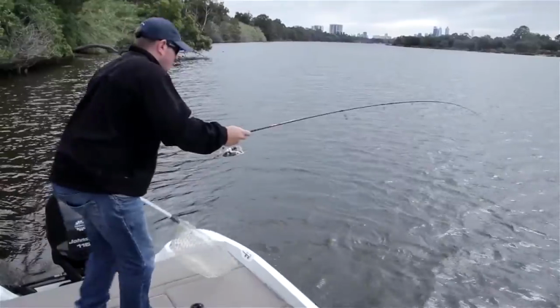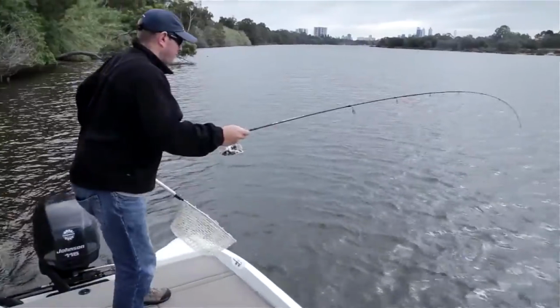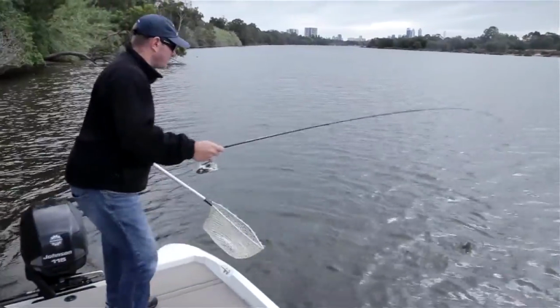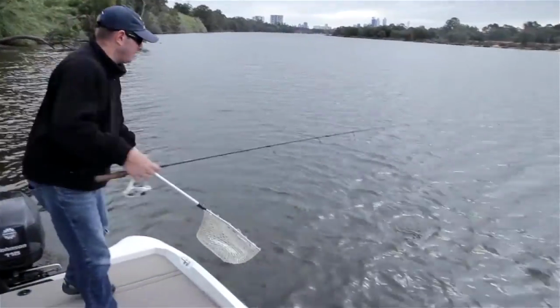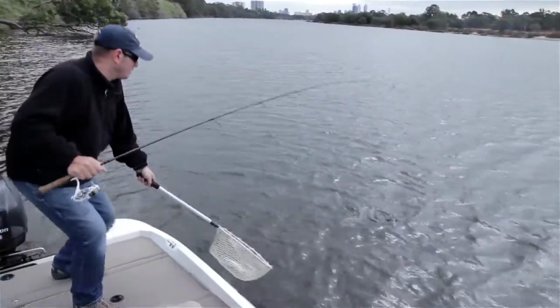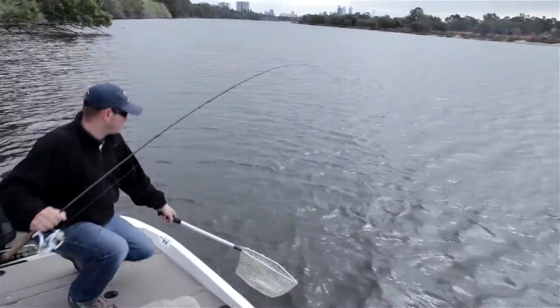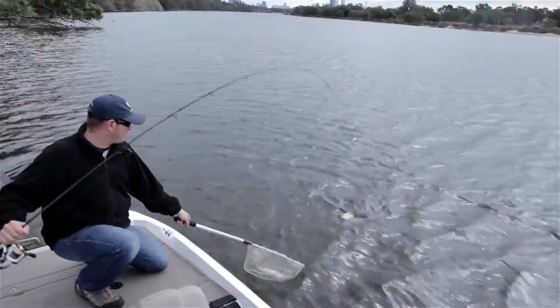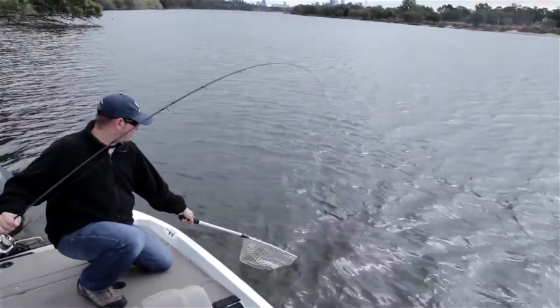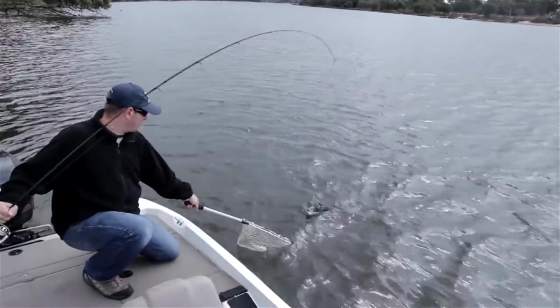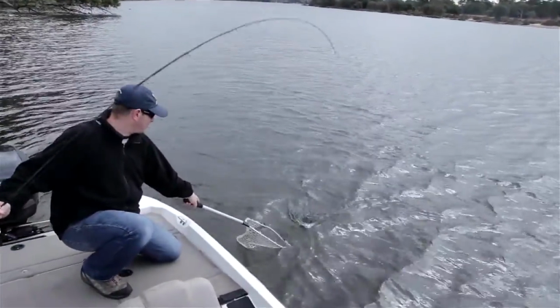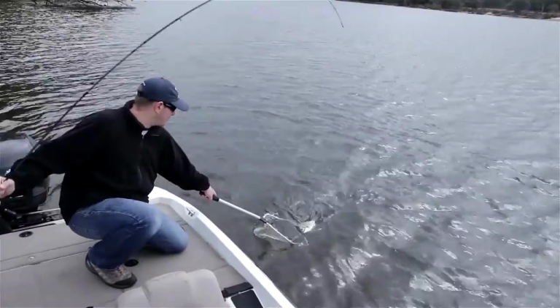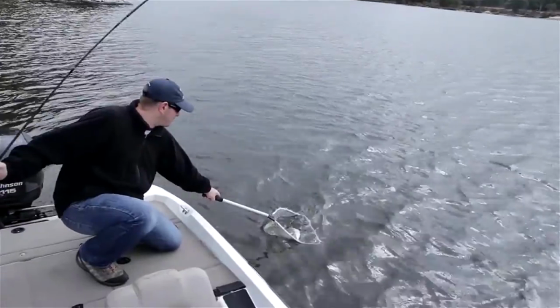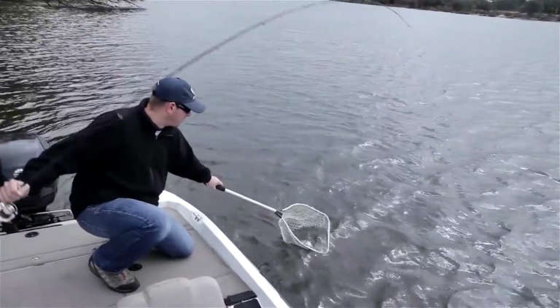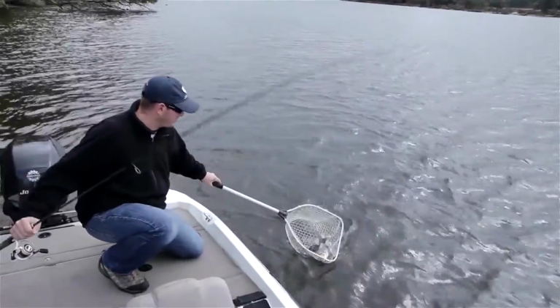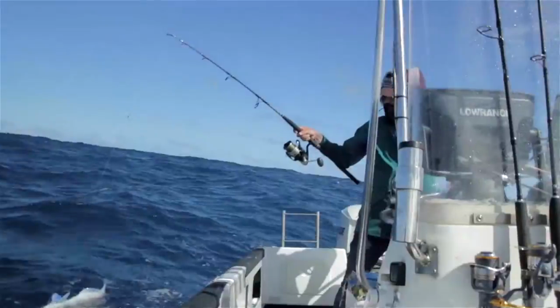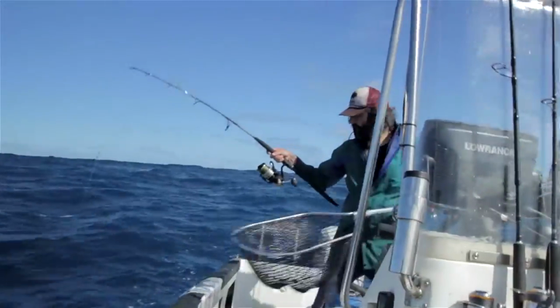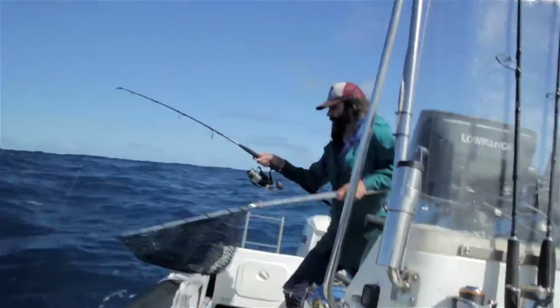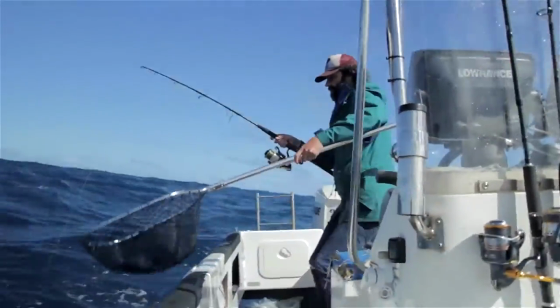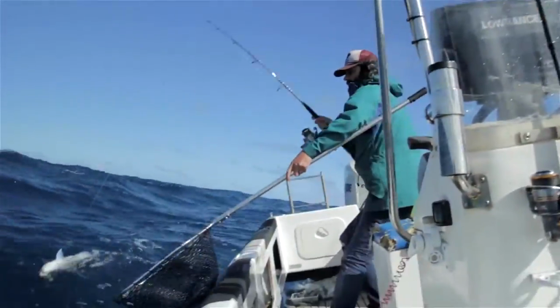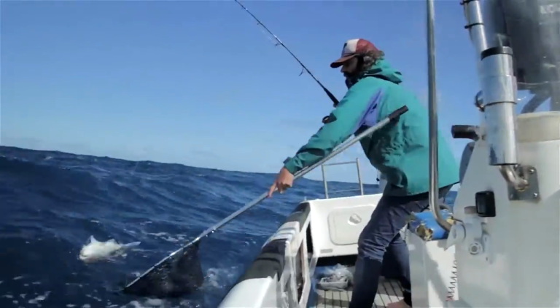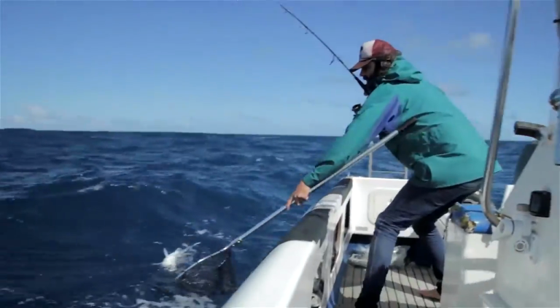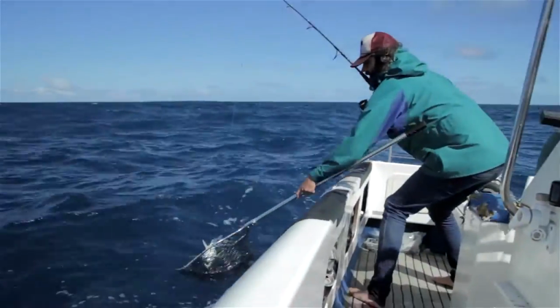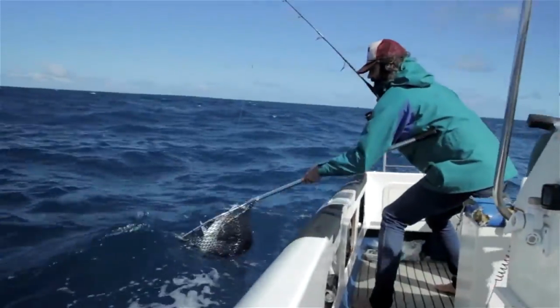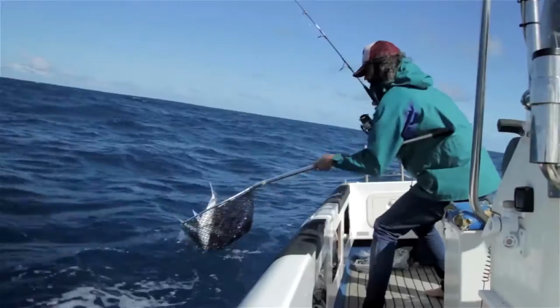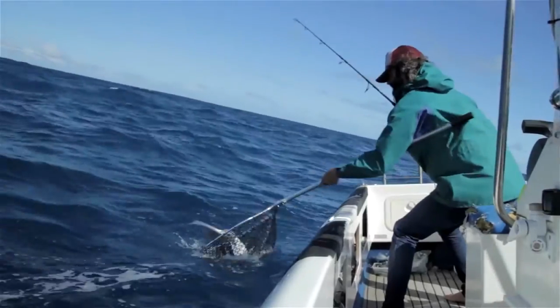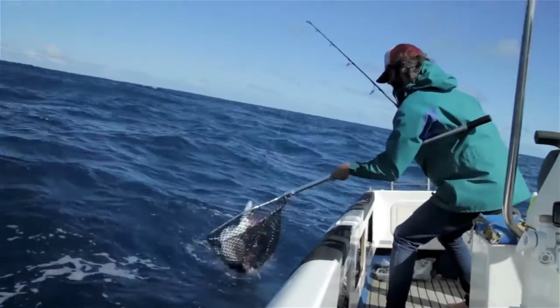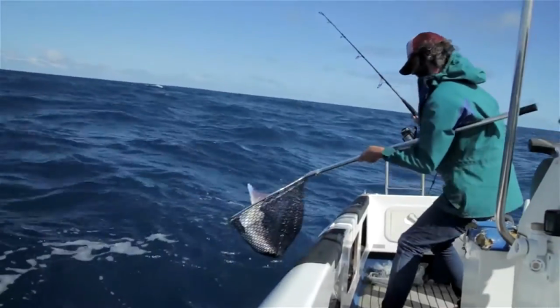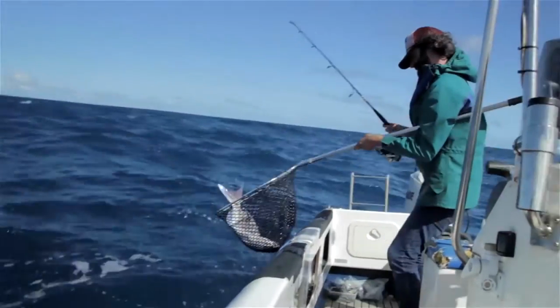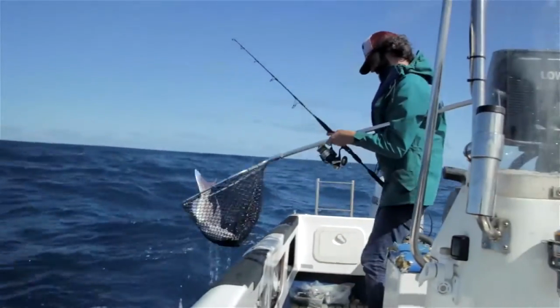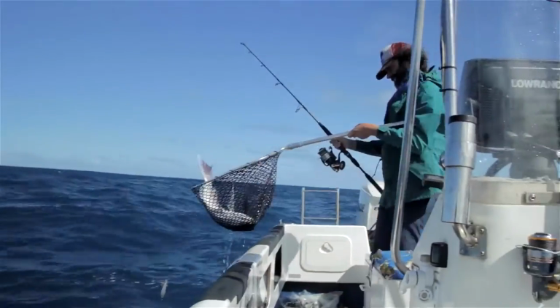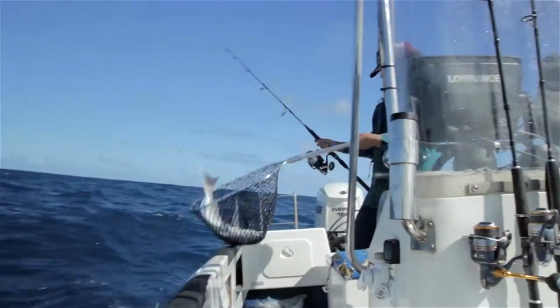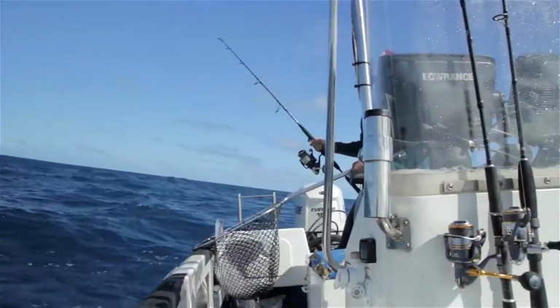When landing your catch, you should consider using a knotless landing net instead of a knotted one or a gaff. These nets are made of fine mesh cloth or plastic, which greatly reduce the amount of scales and protective slime removed from a fish.